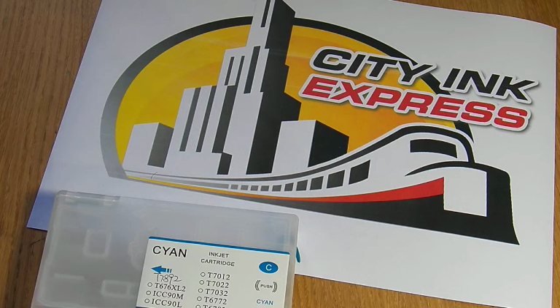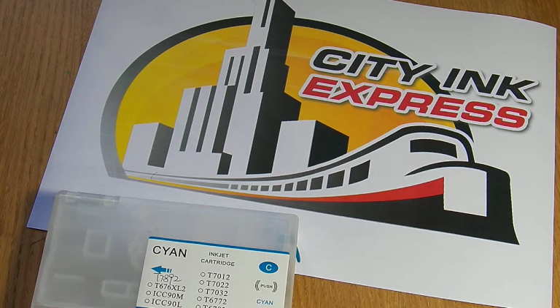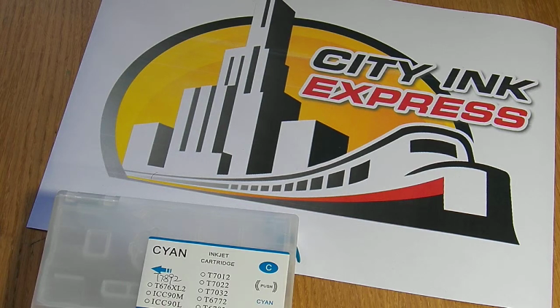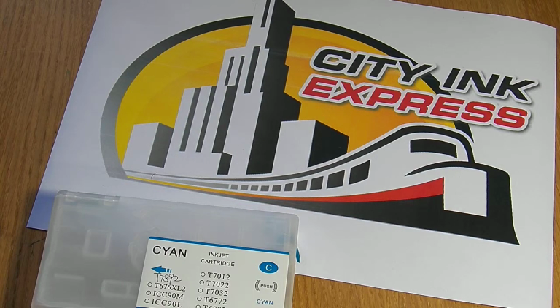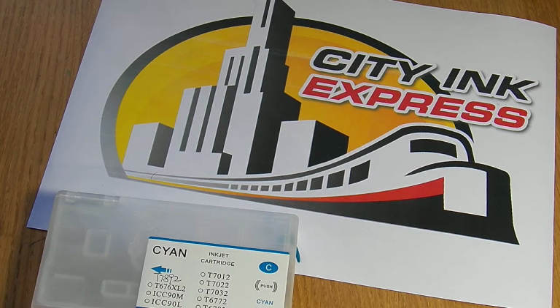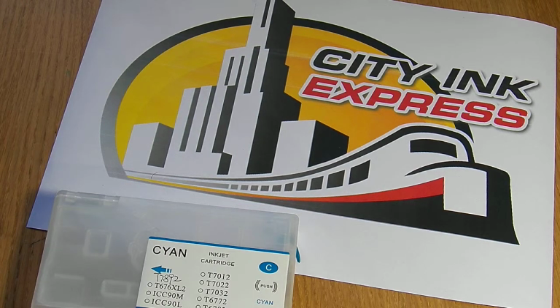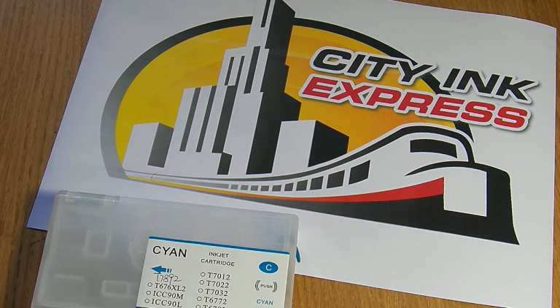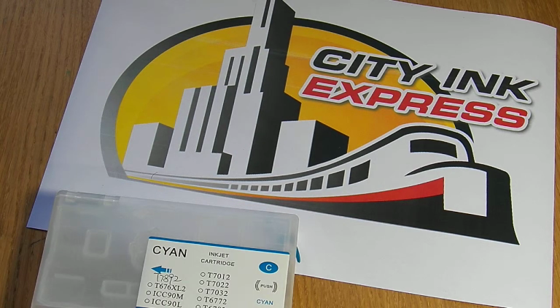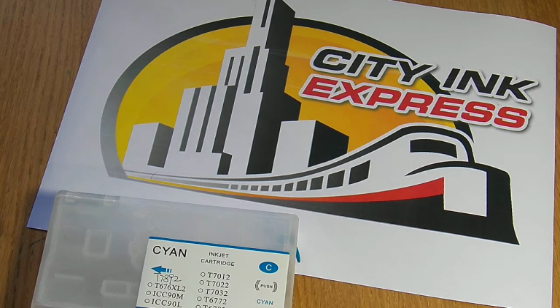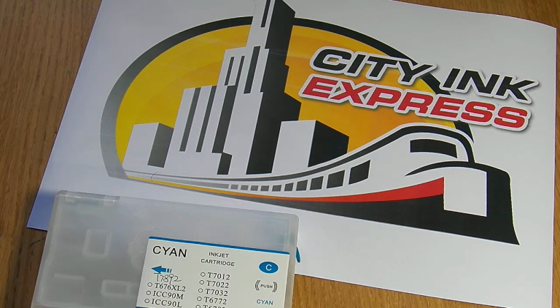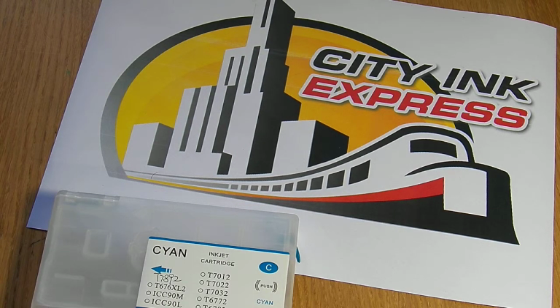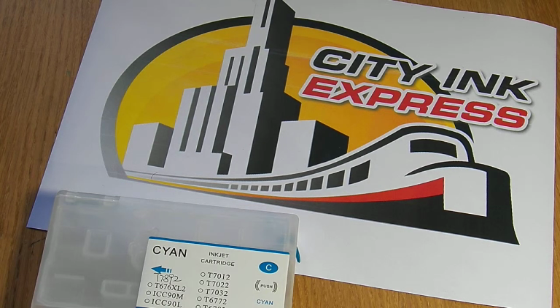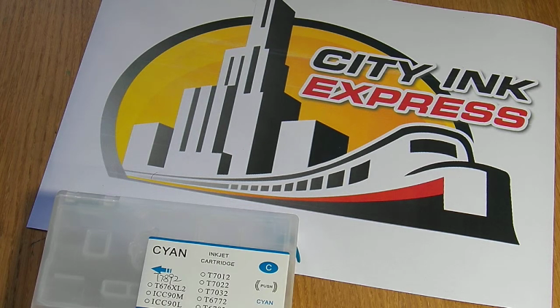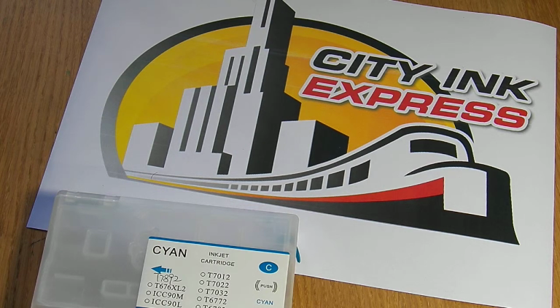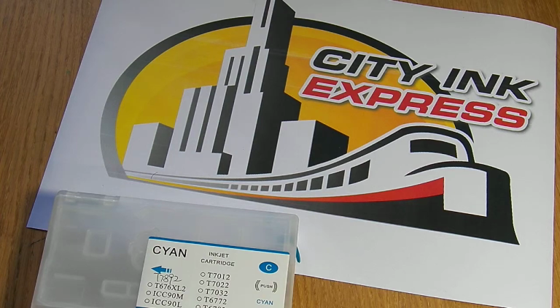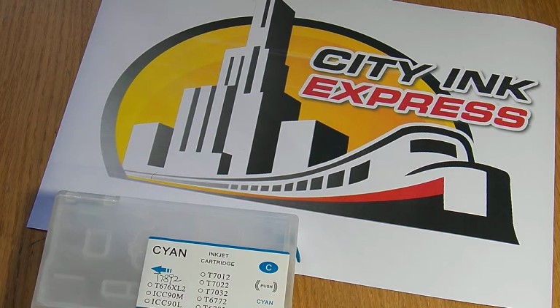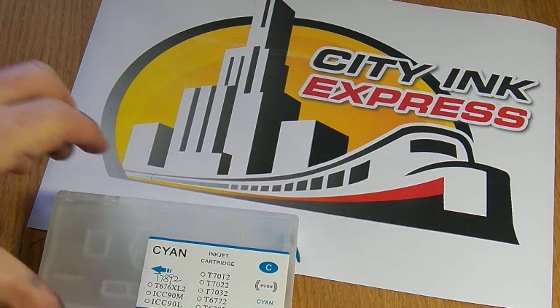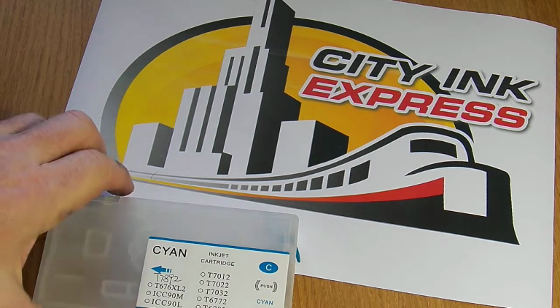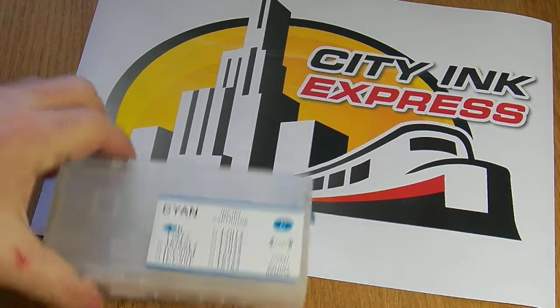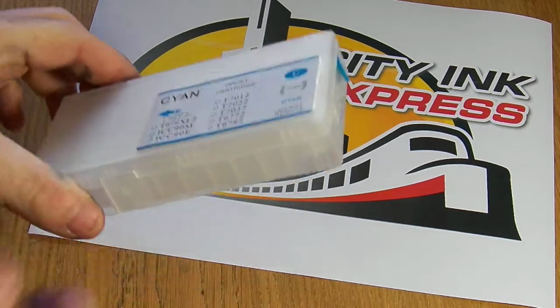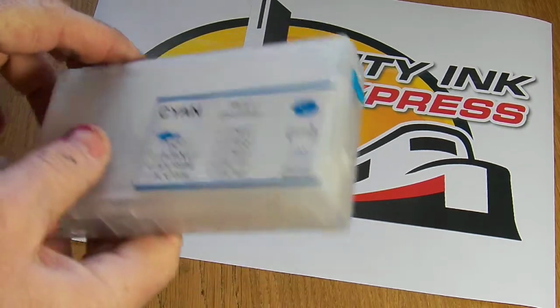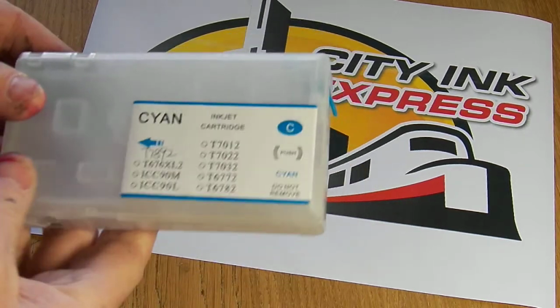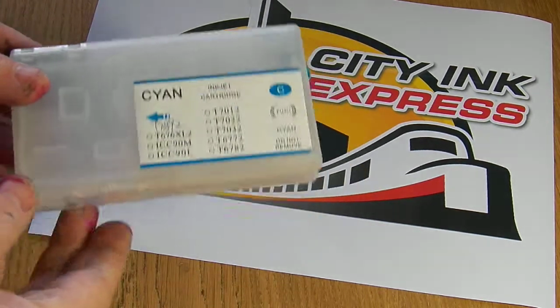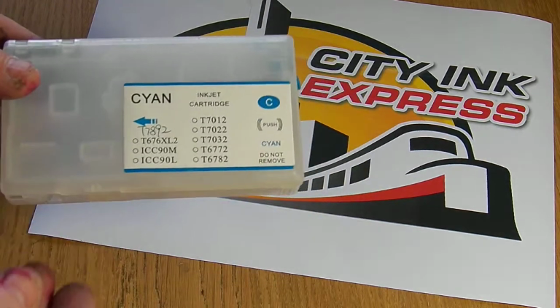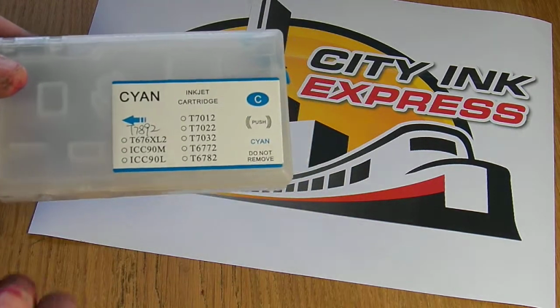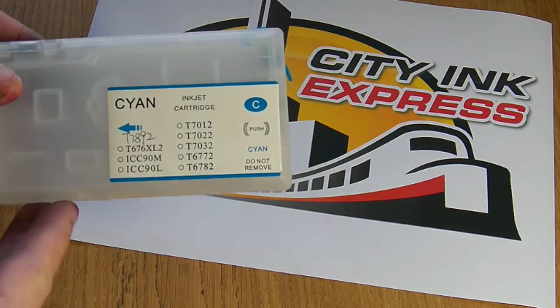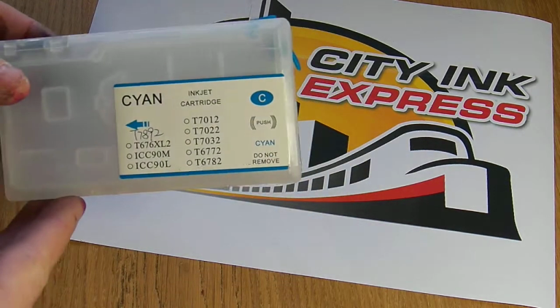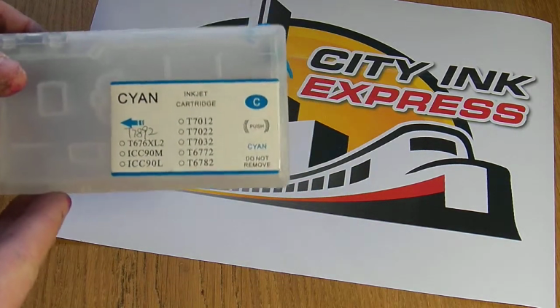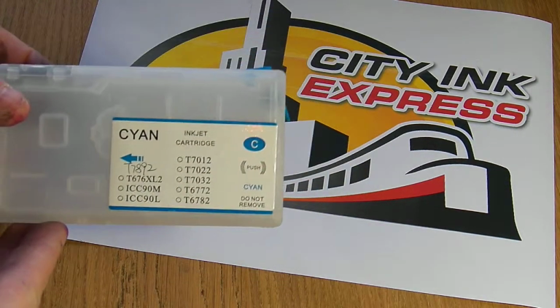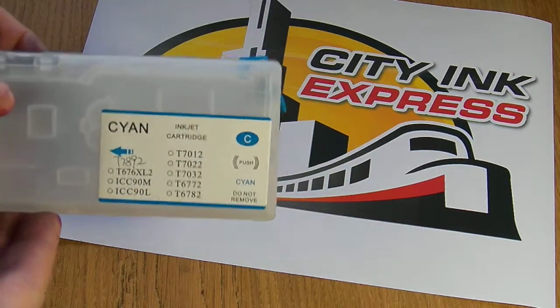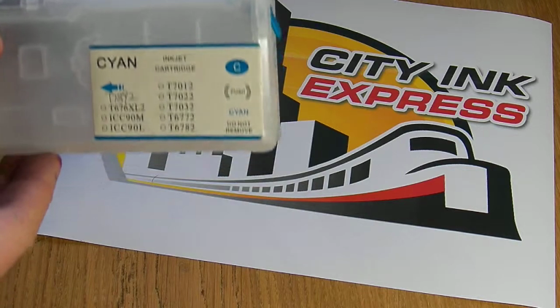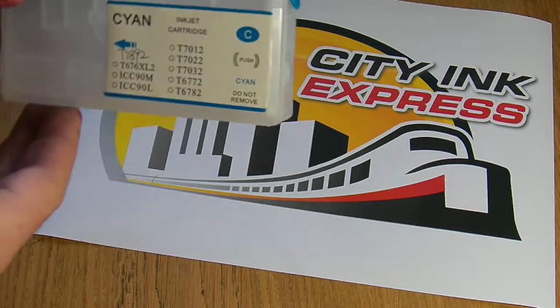Hello, welcome to the new video from City Ink Express. Today I'm going to show you how to use the large cartridges. It's for the WF and WP range of Epson printers.